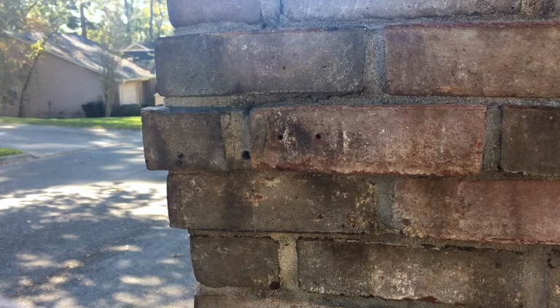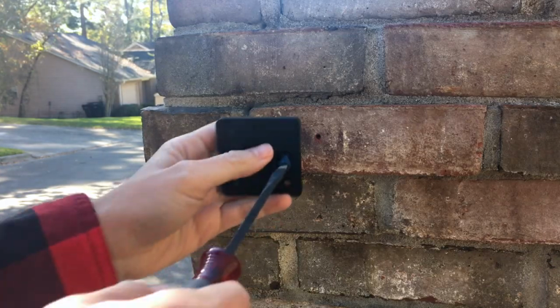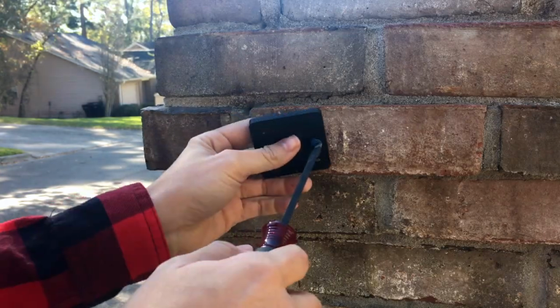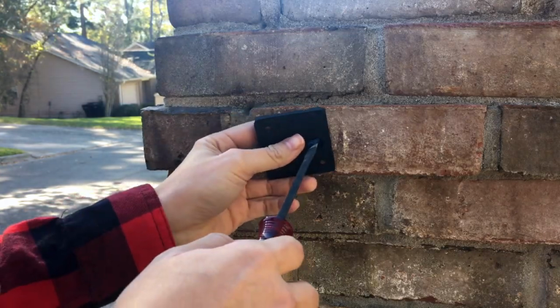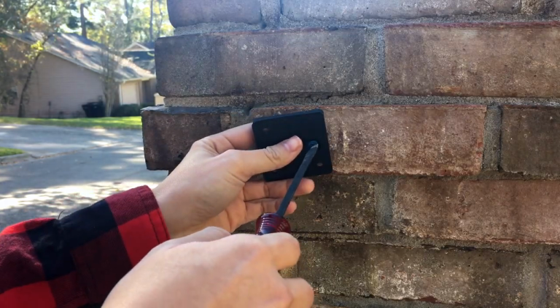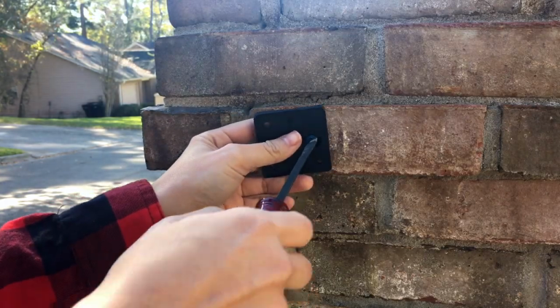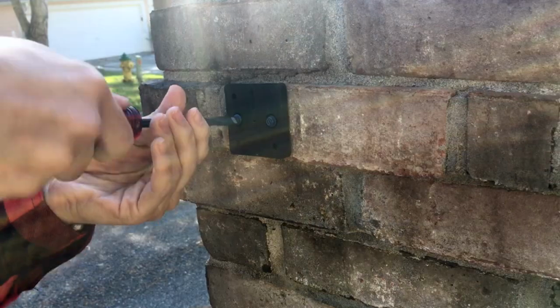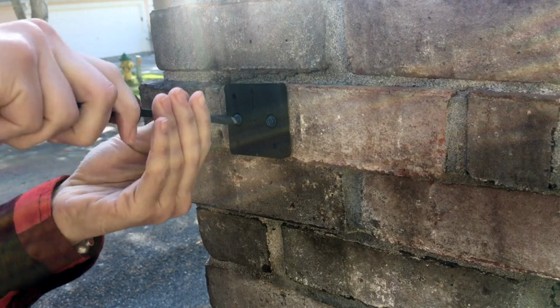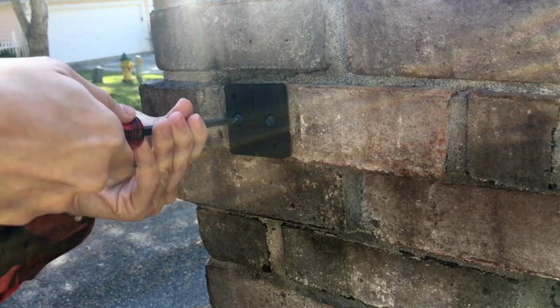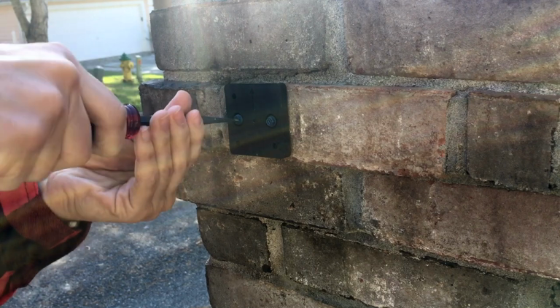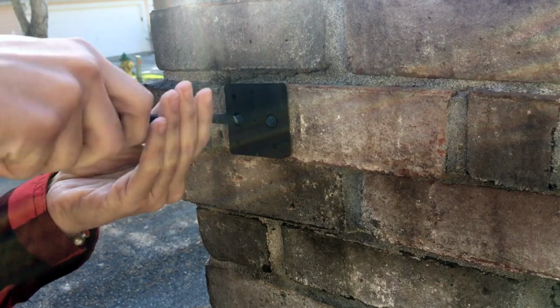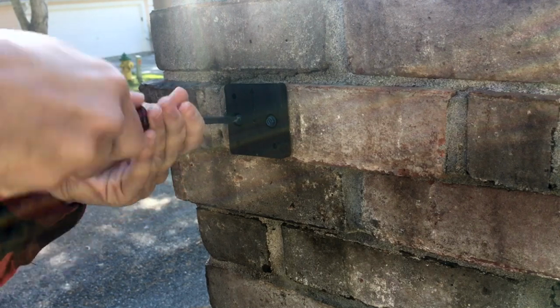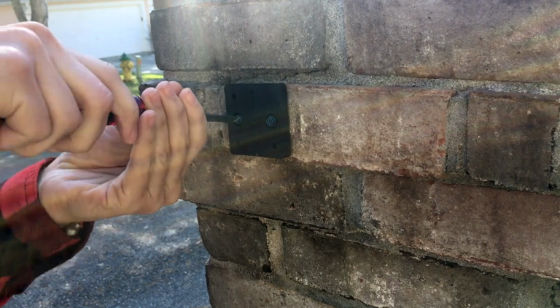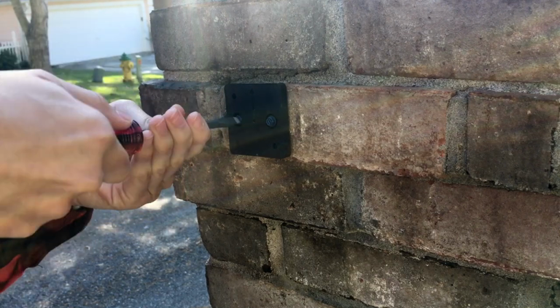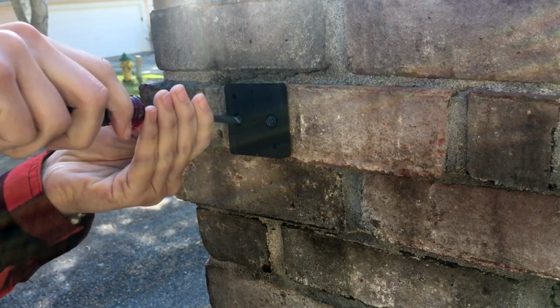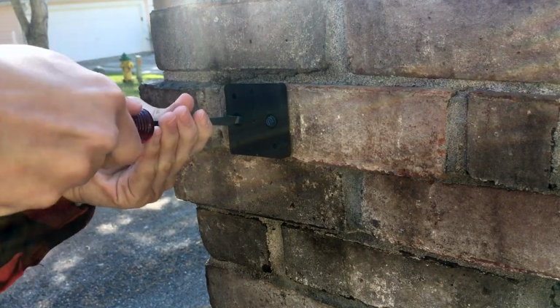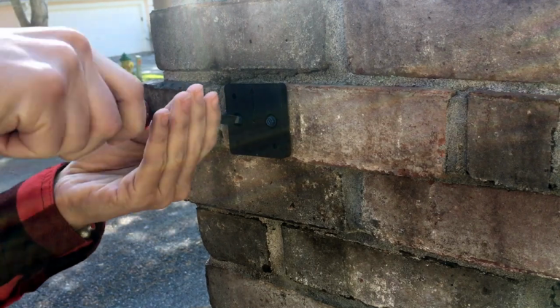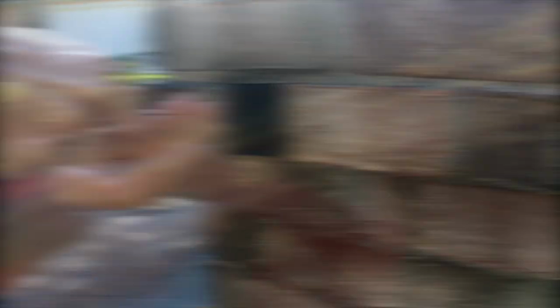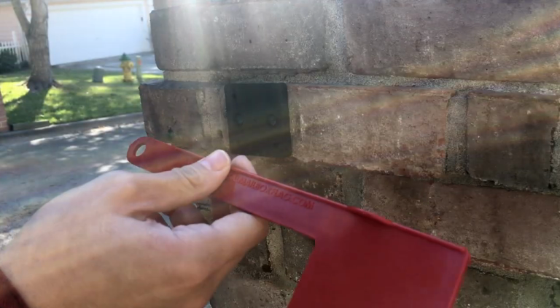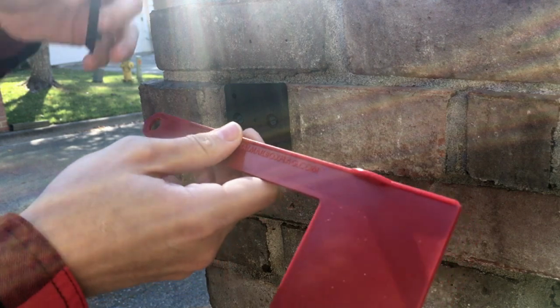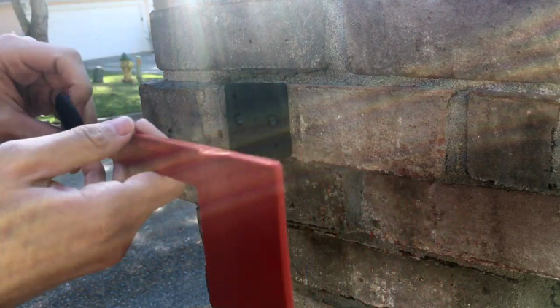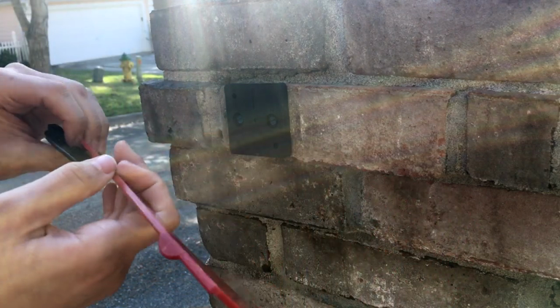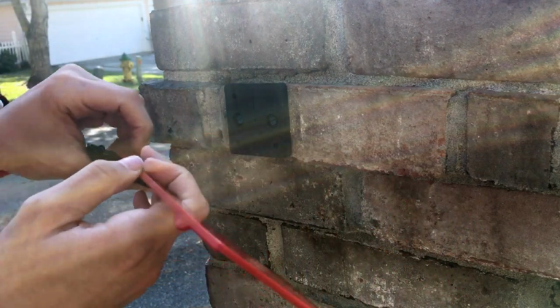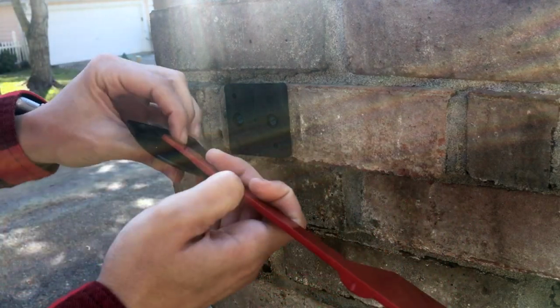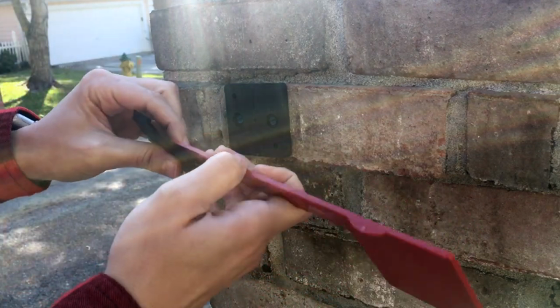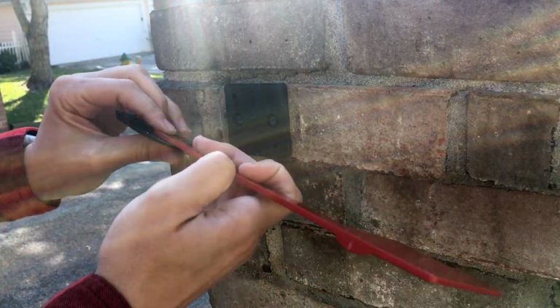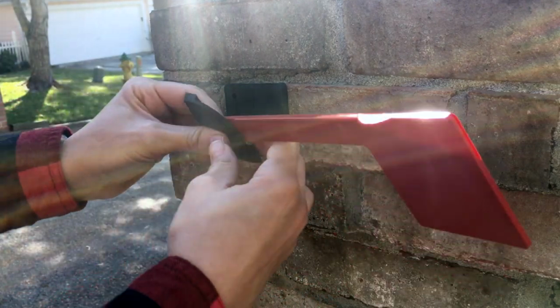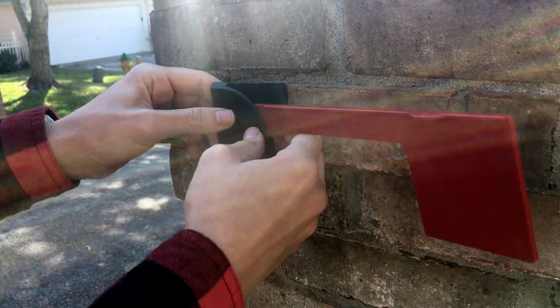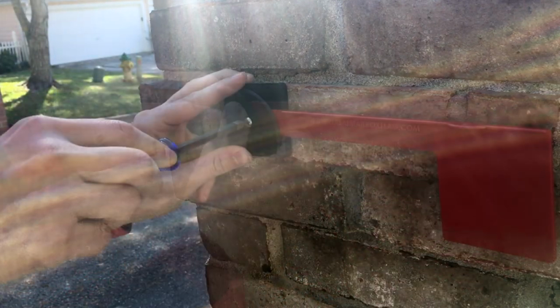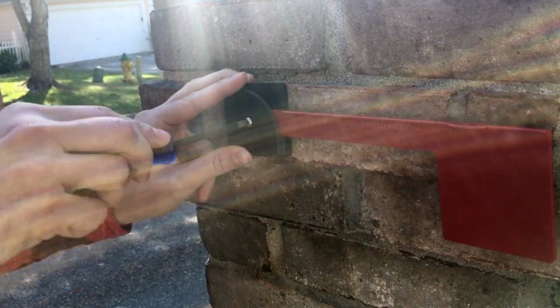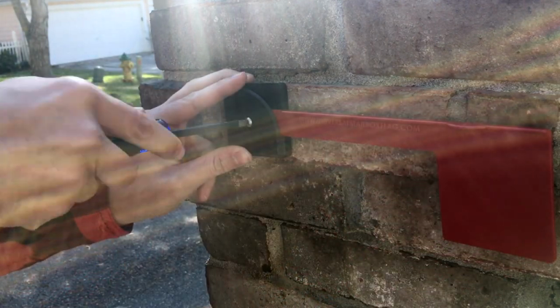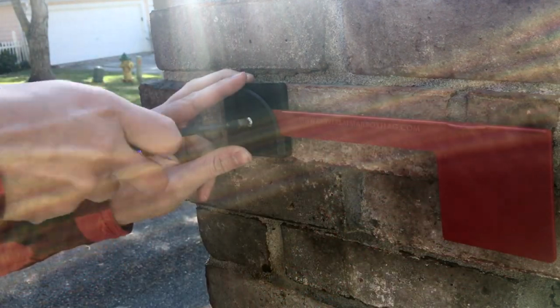Once the two holes were drilled, I hand screwed in the flag plate. These TAPCON brick anchors were included in the flag kit. I assembled the flag and secured it.